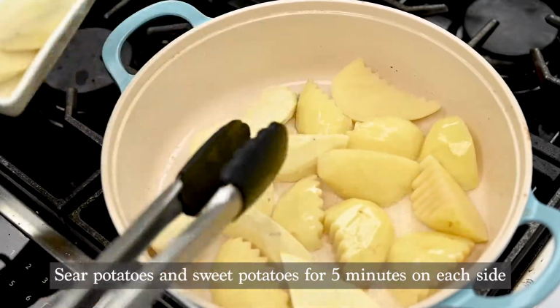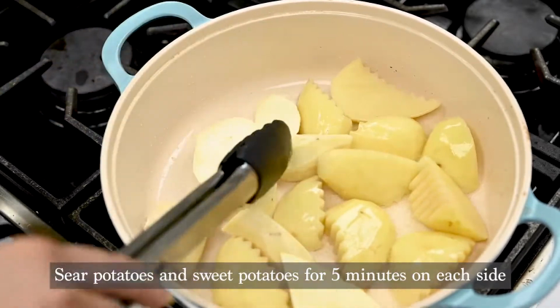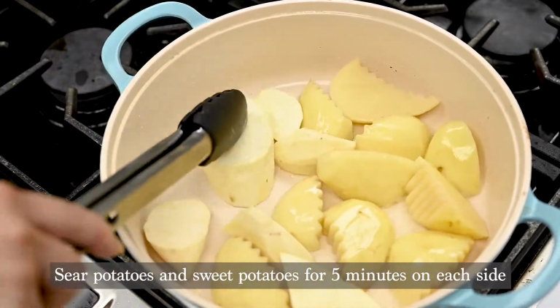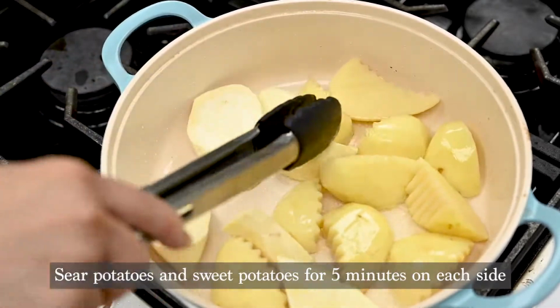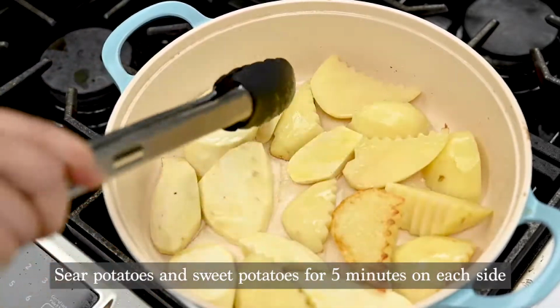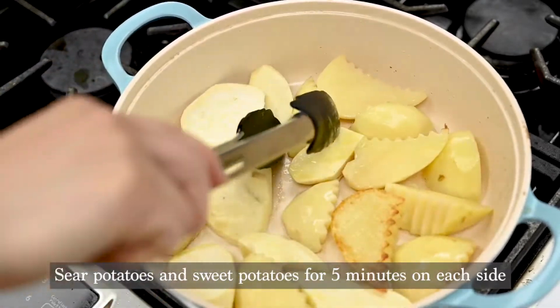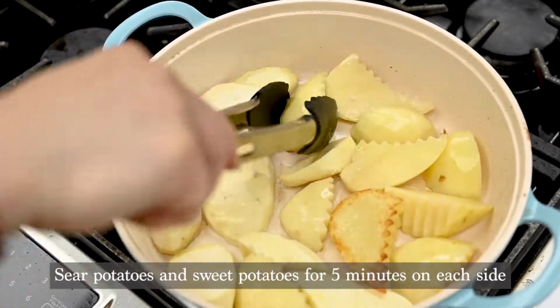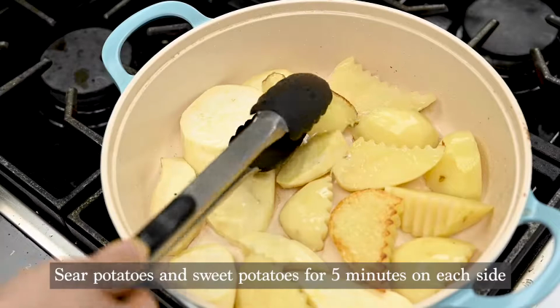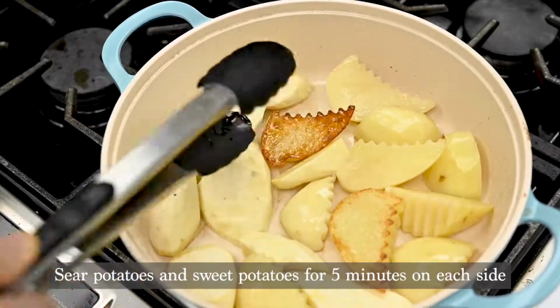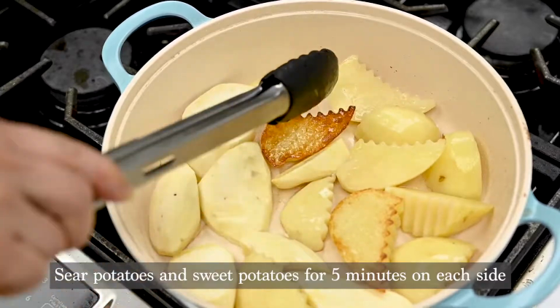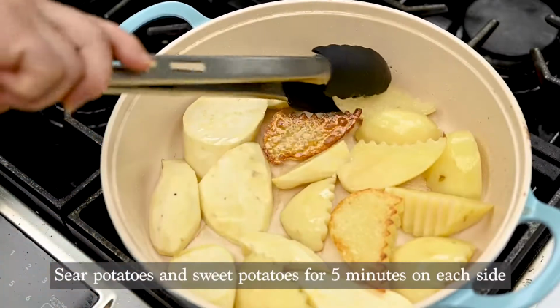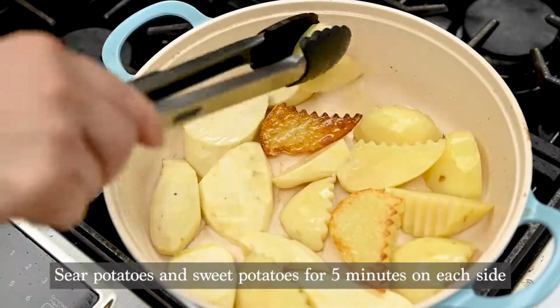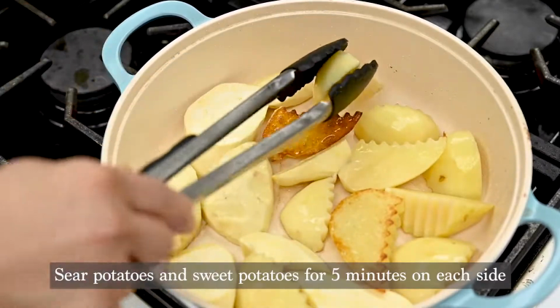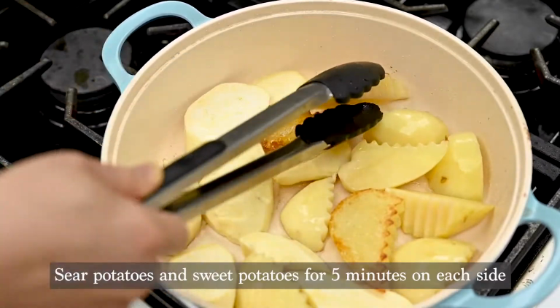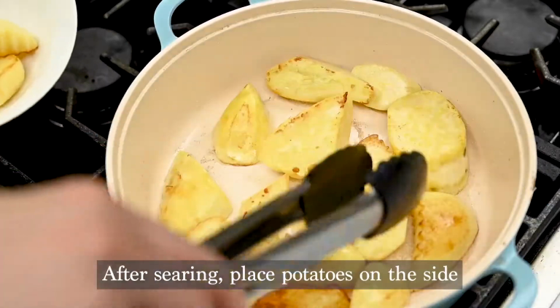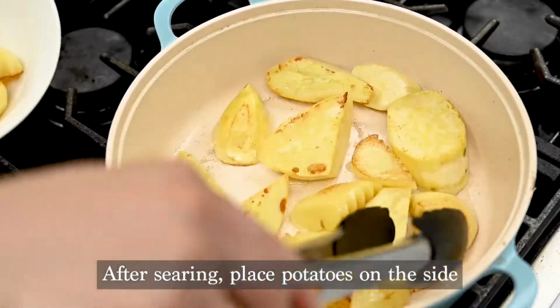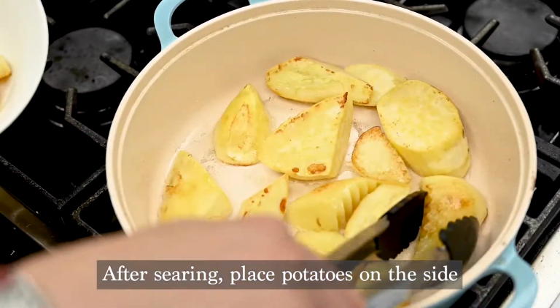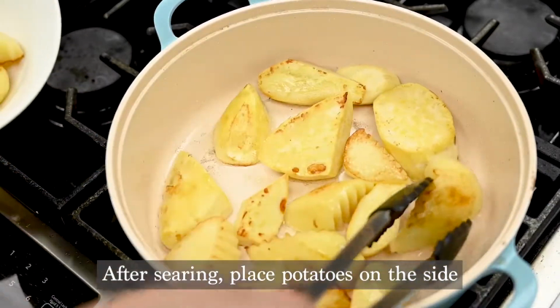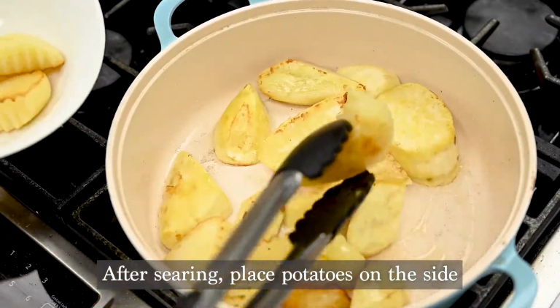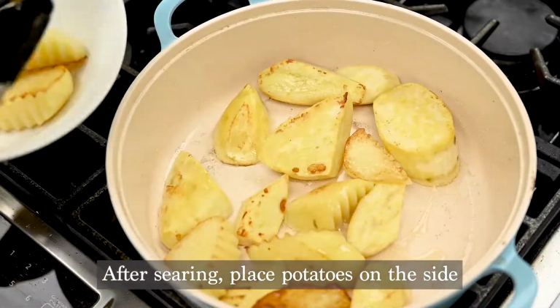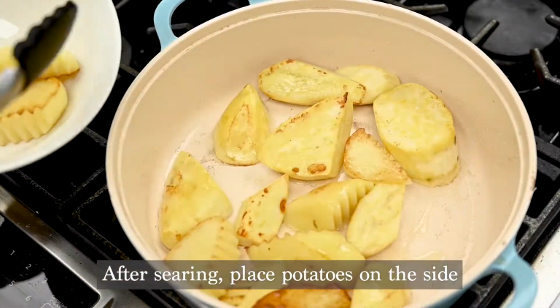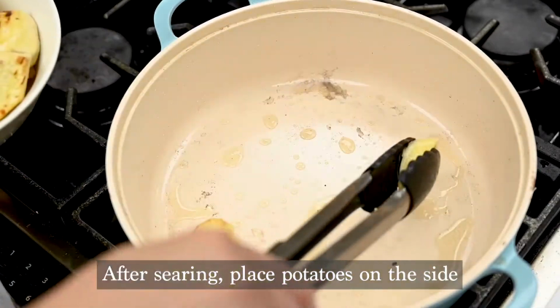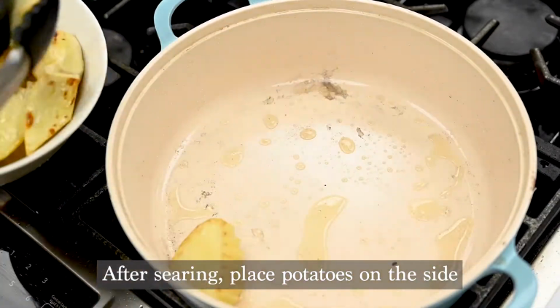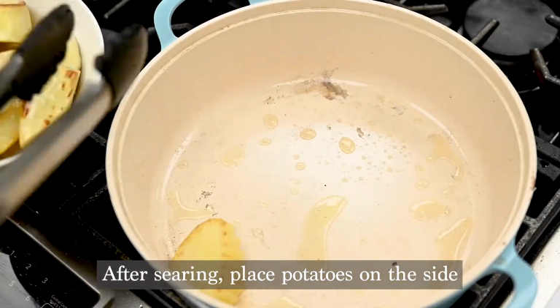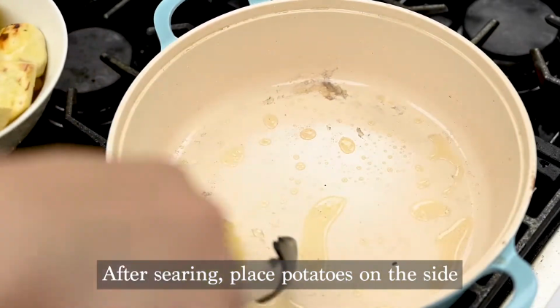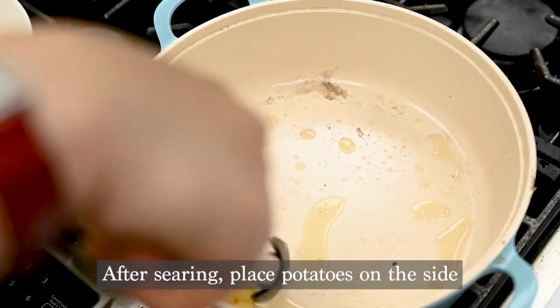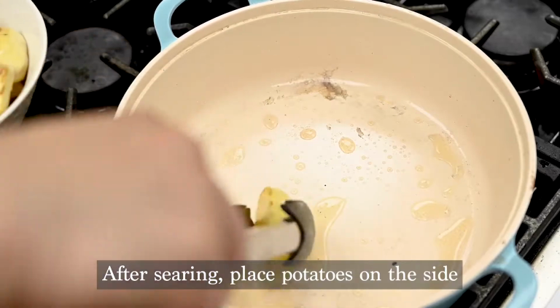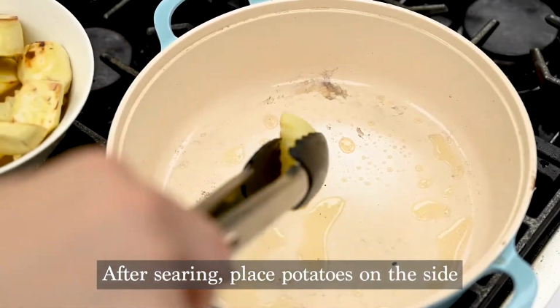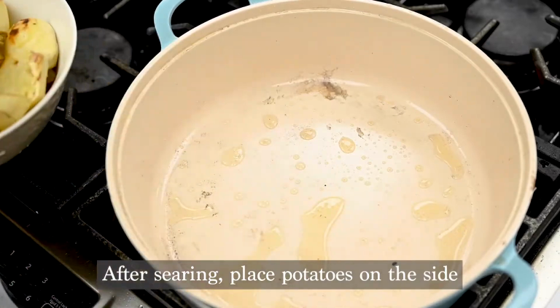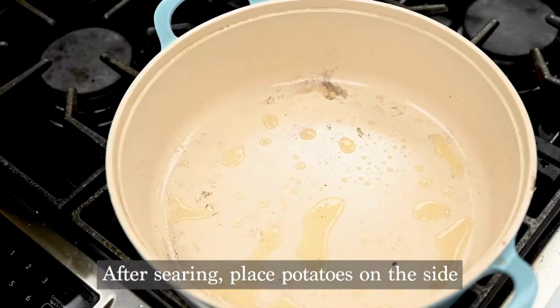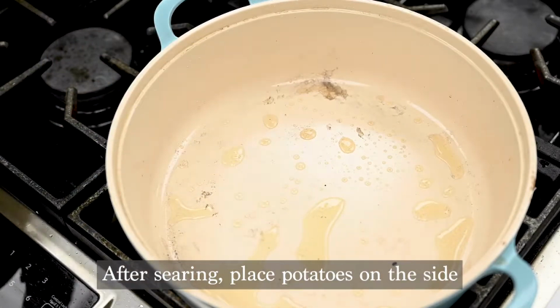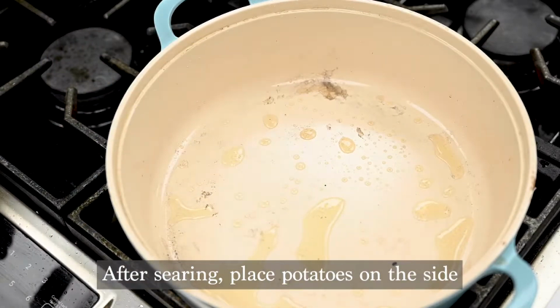Don't forget to flip them while searing. Don't cook the potatoes all the way through — they should be seared with a crust and tender. Place the potatoes to the side.